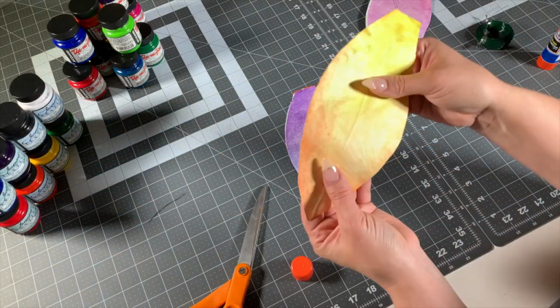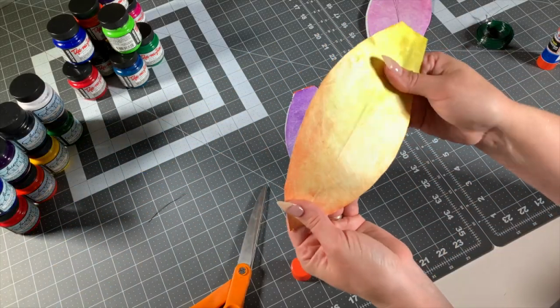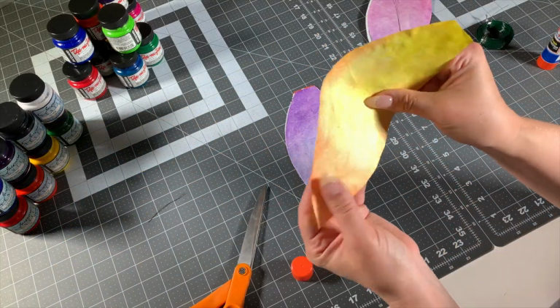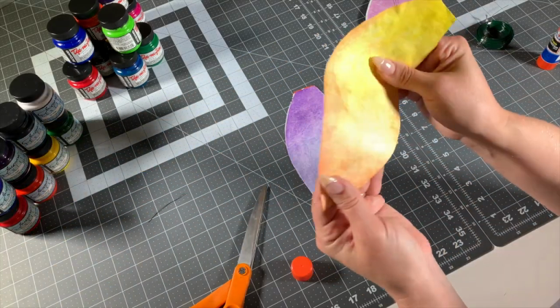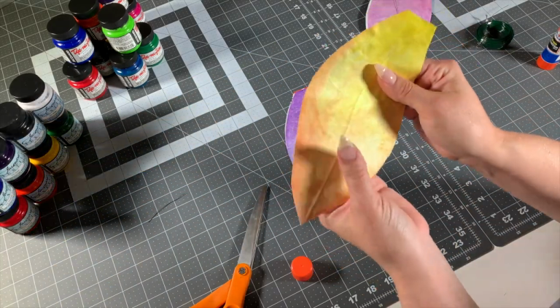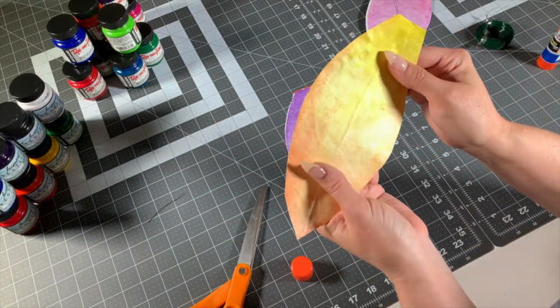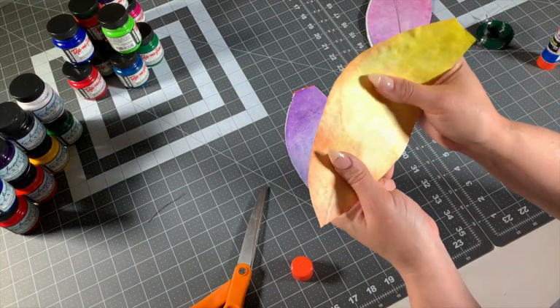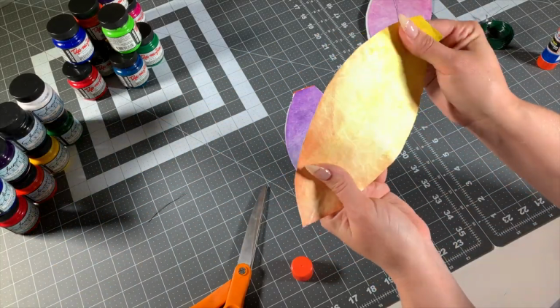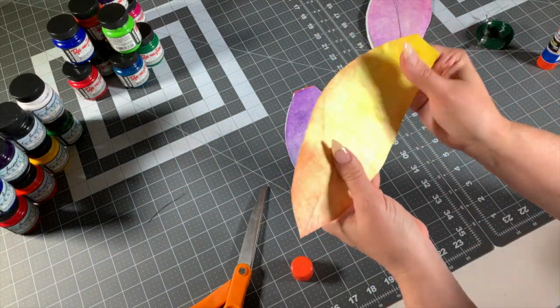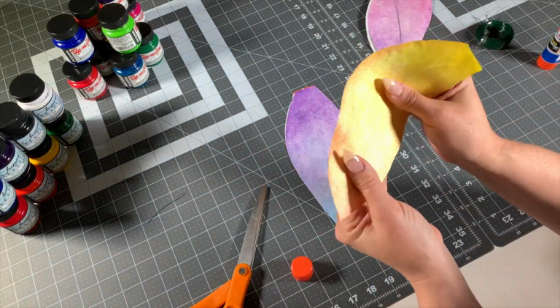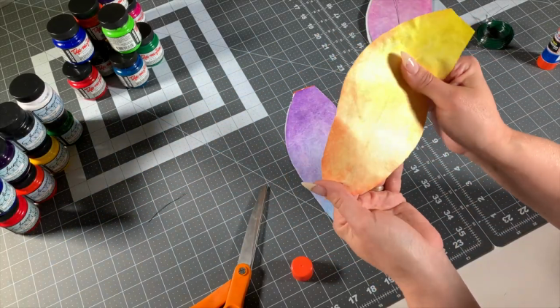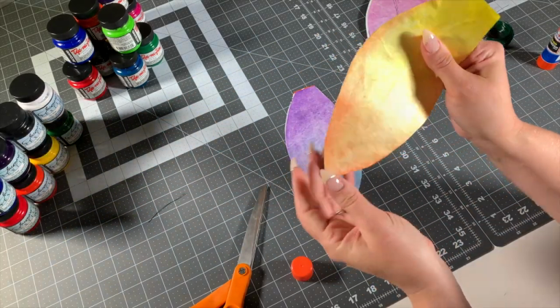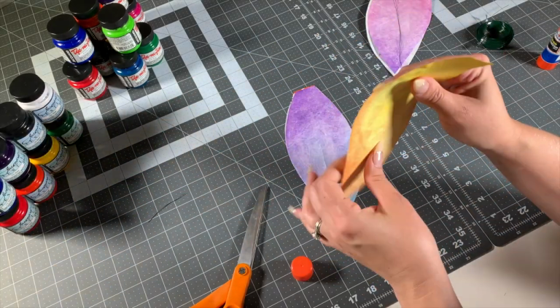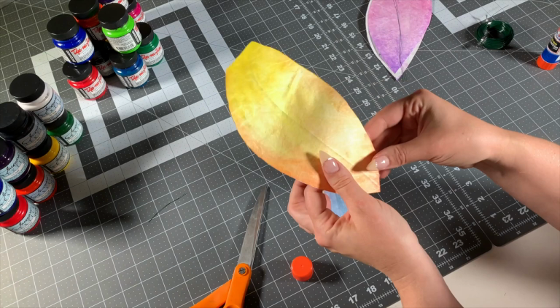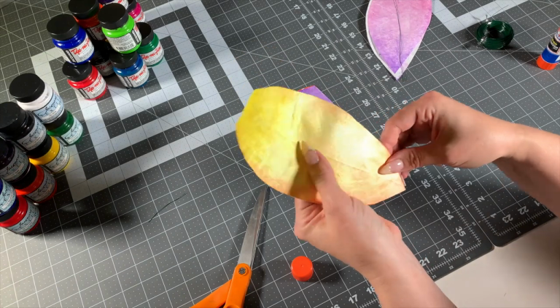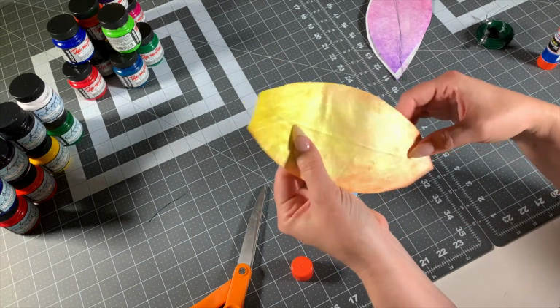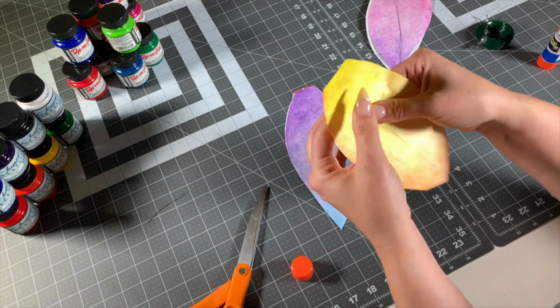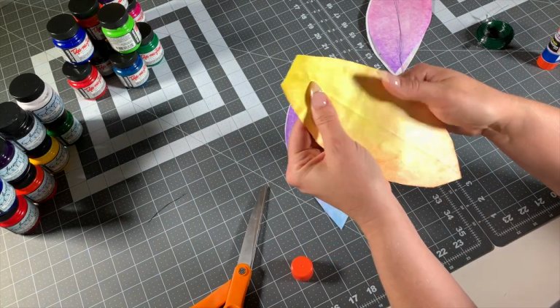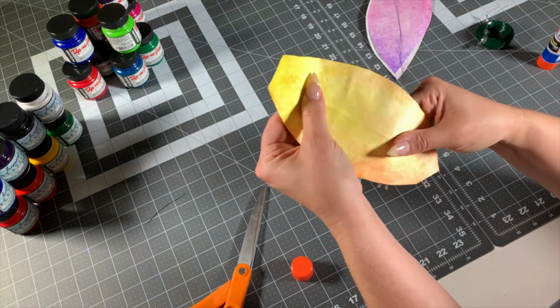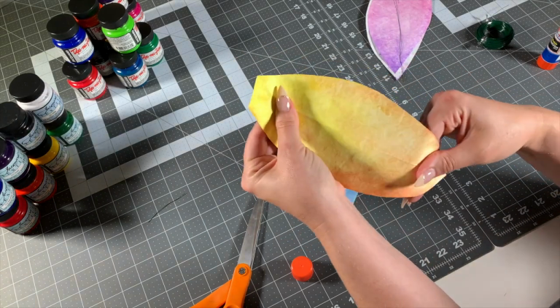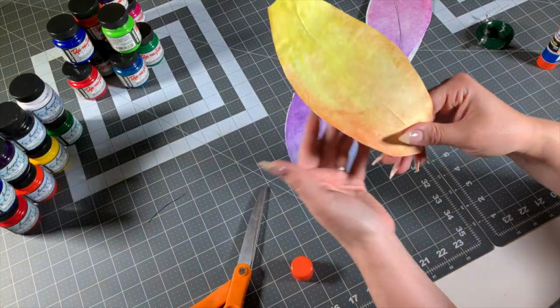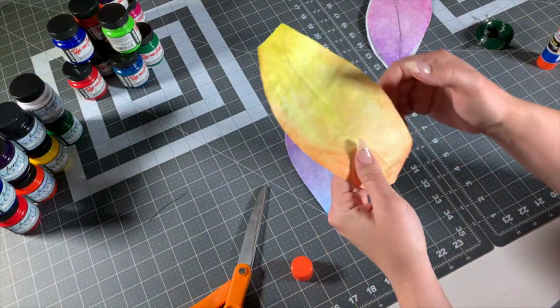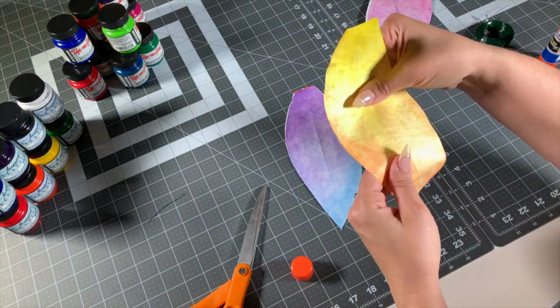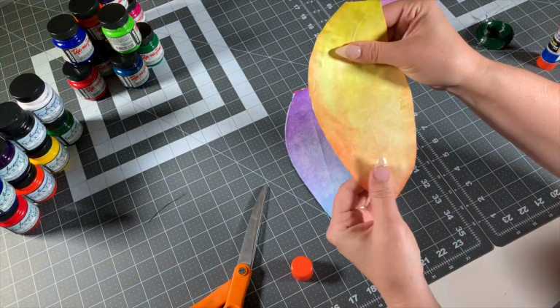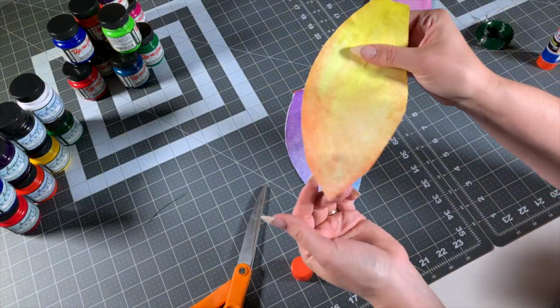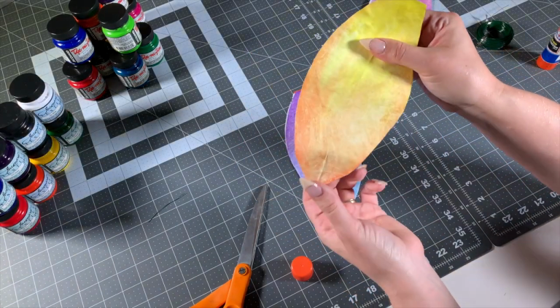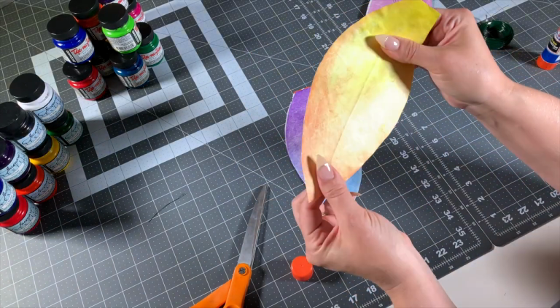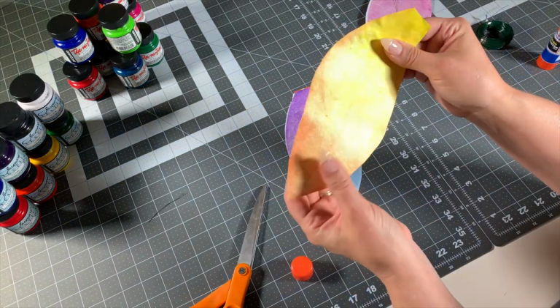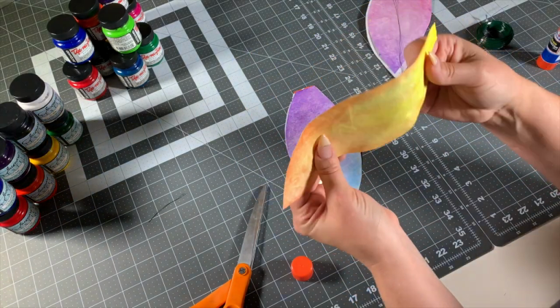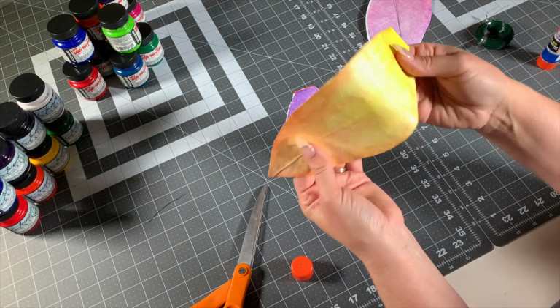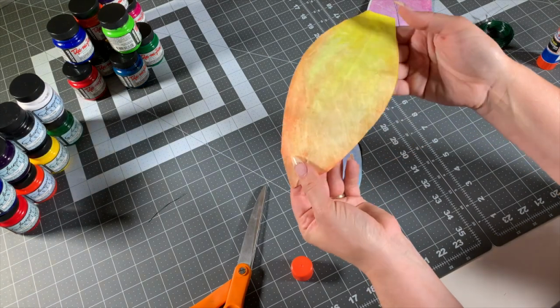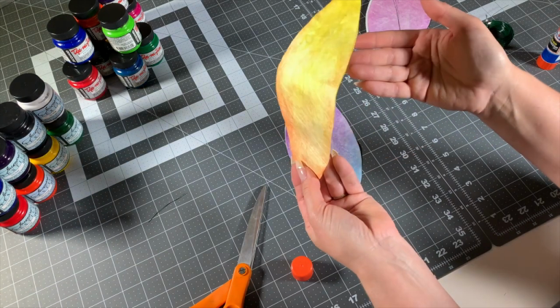It kind of kills me a little bit to not be using high quality fabrics and silks and whatever, but that stuff's expensive. So Tyvek it is.